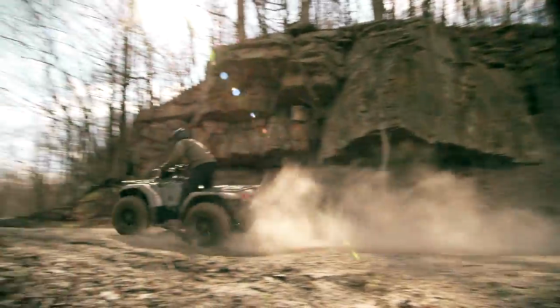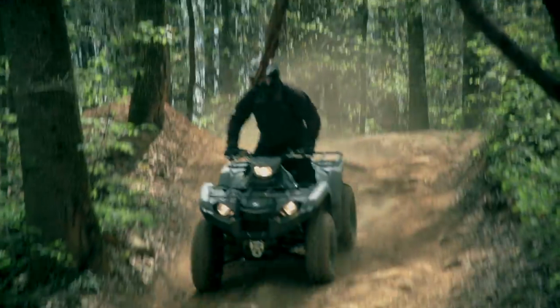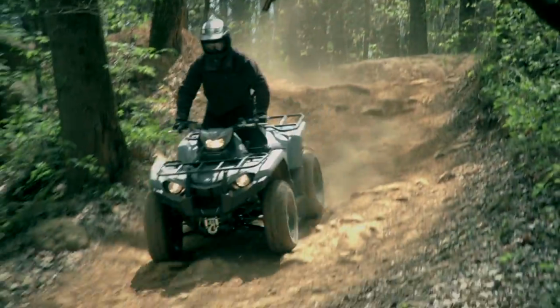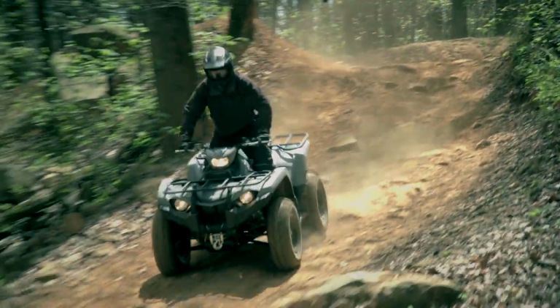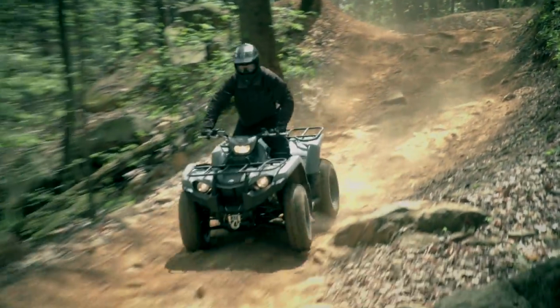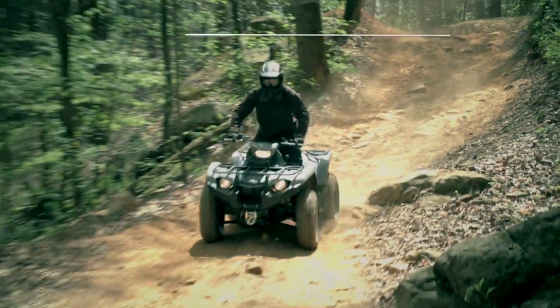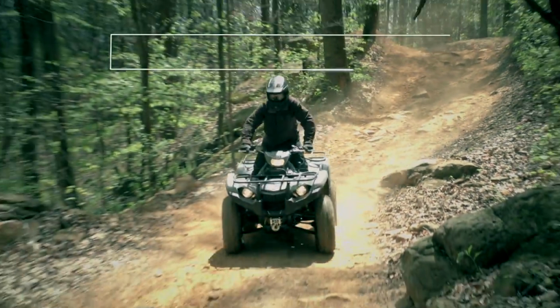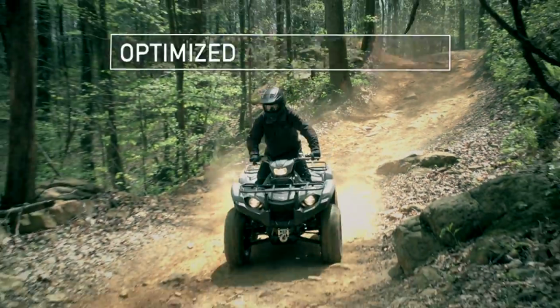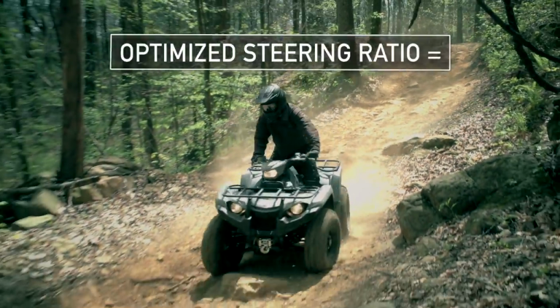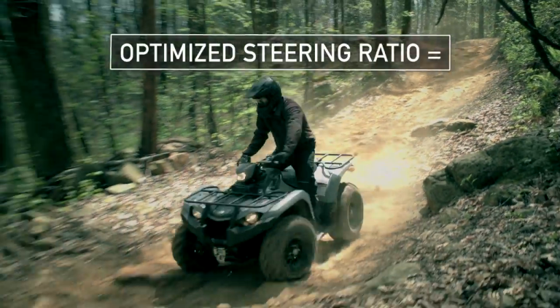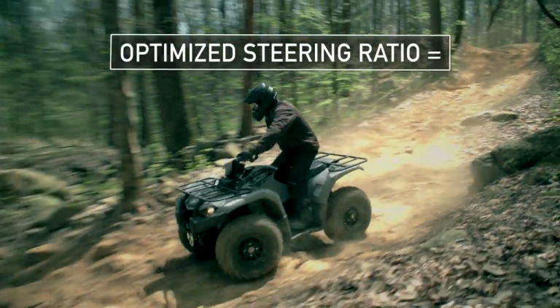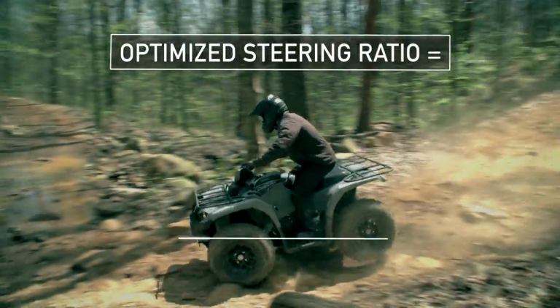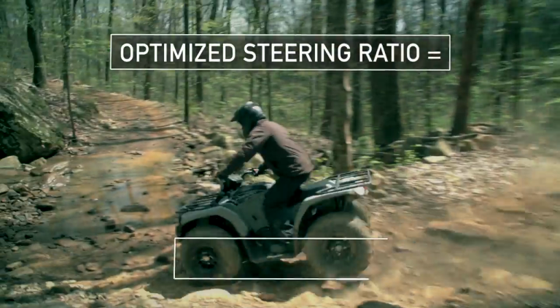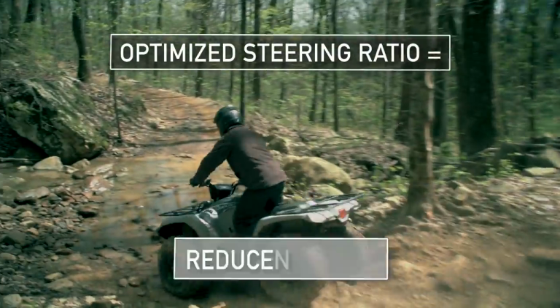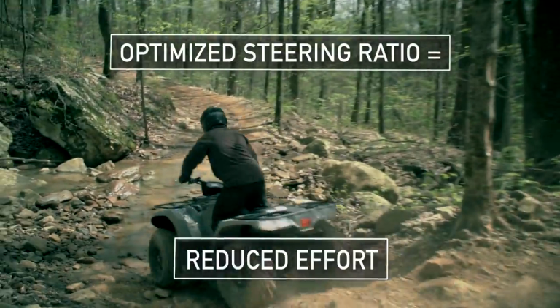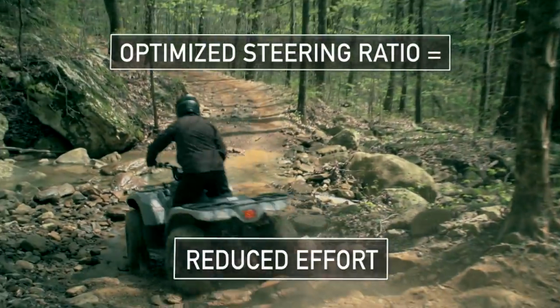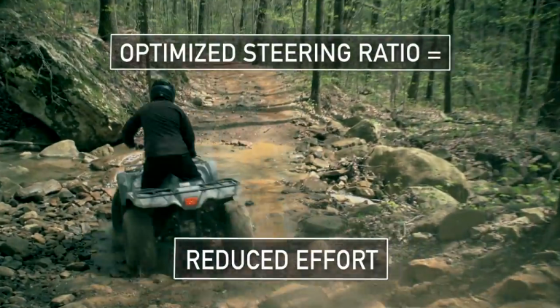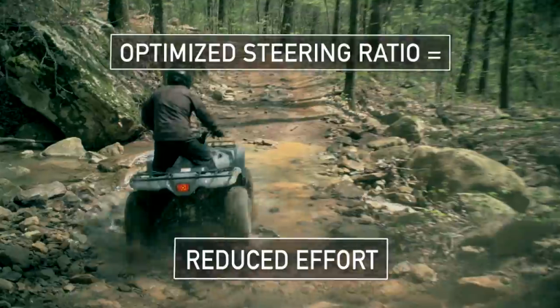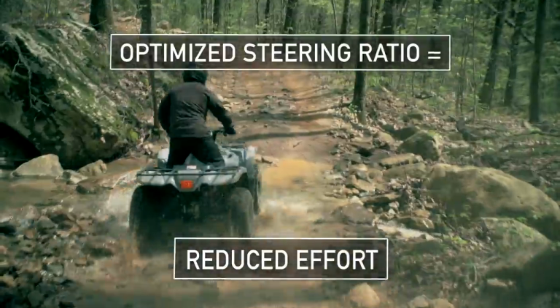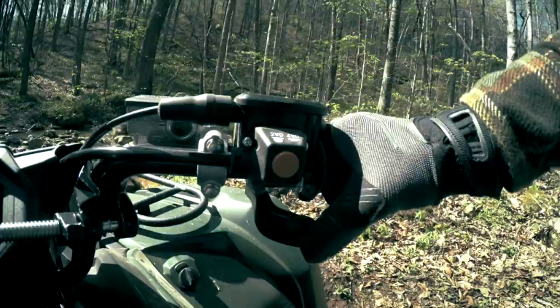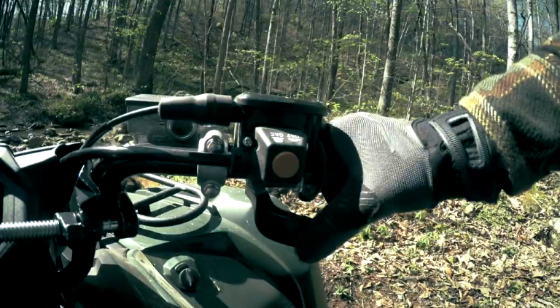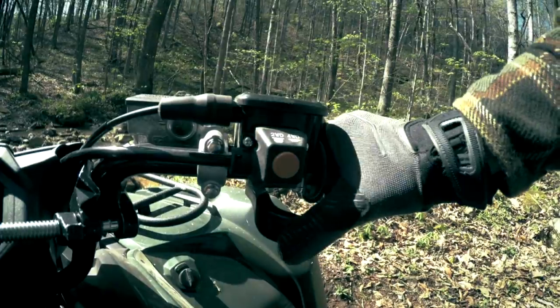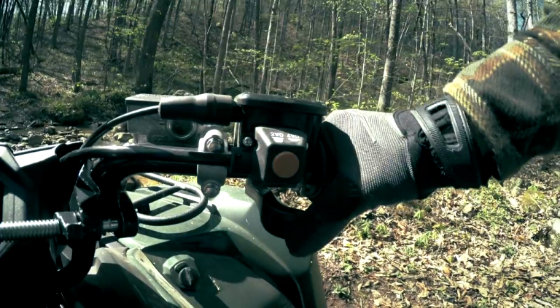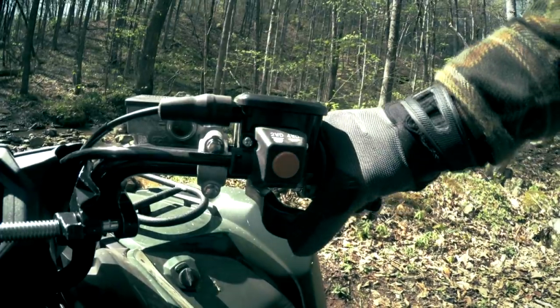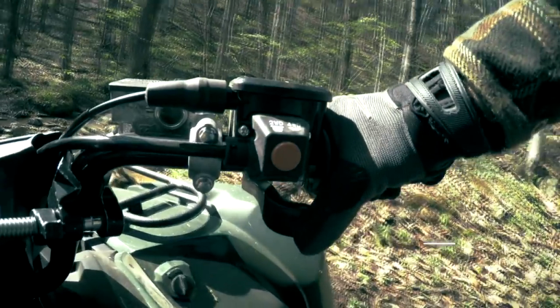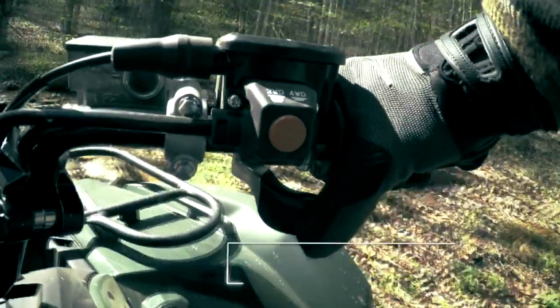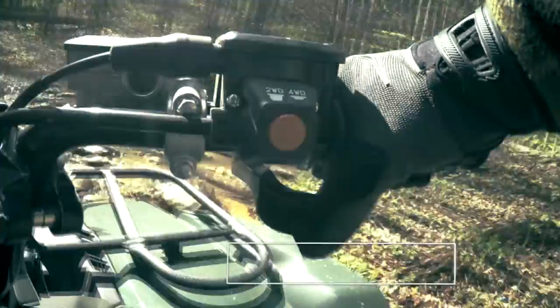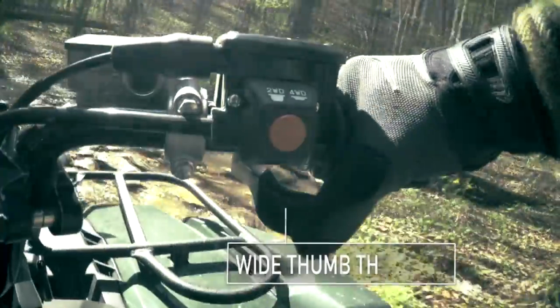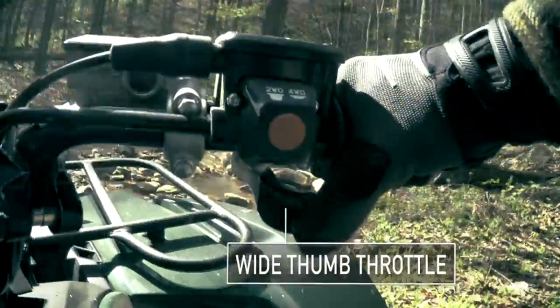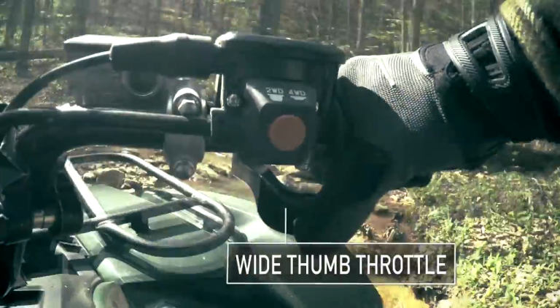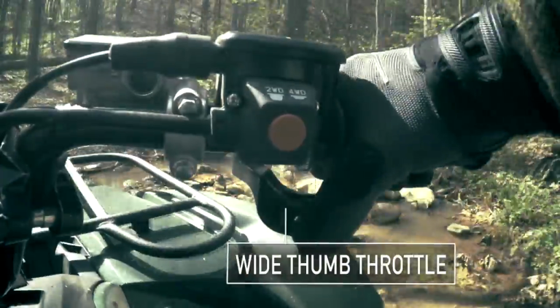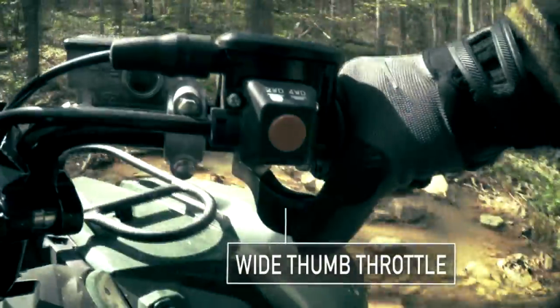While riding, fatigue is minimized with a steering ratio that's best optimized for reduced effort. Even small touches, like a big thumb throttle, add to your riding comfort.